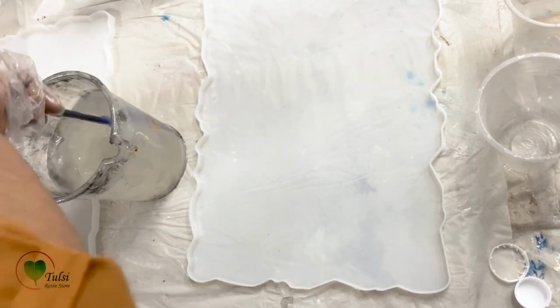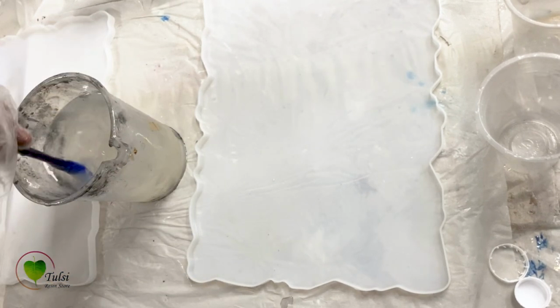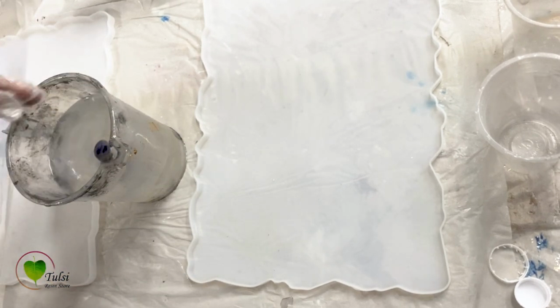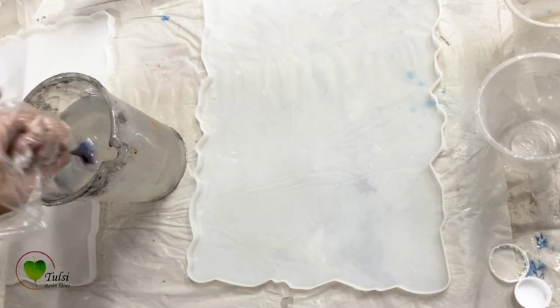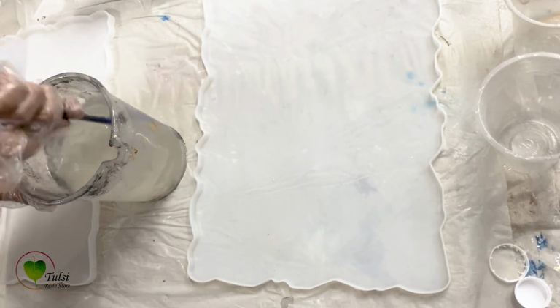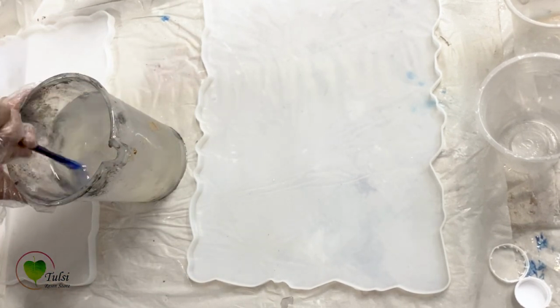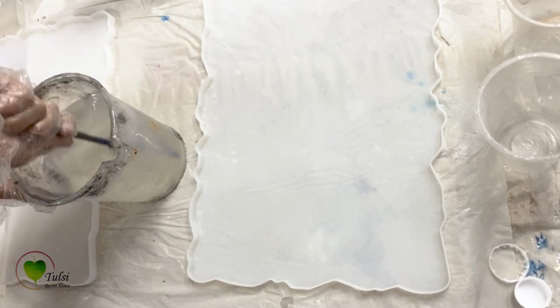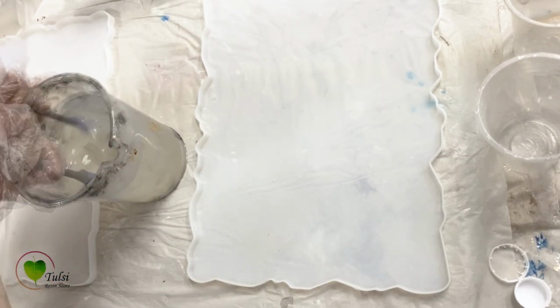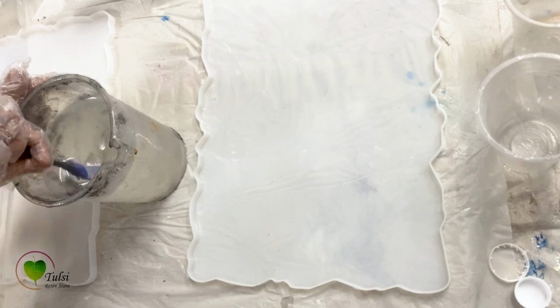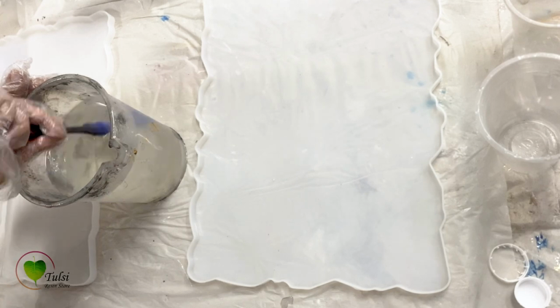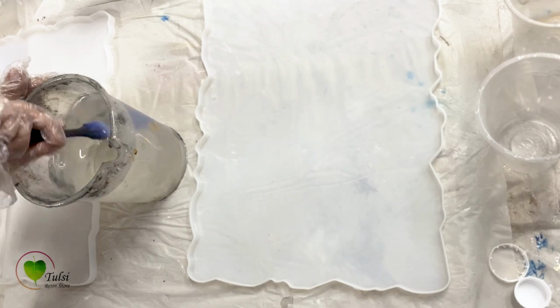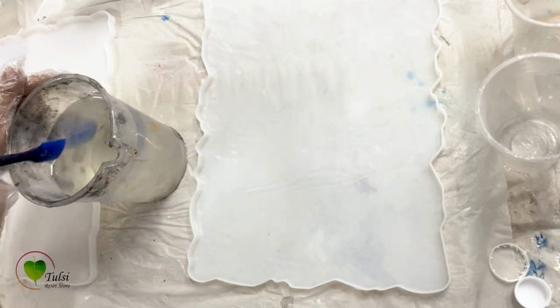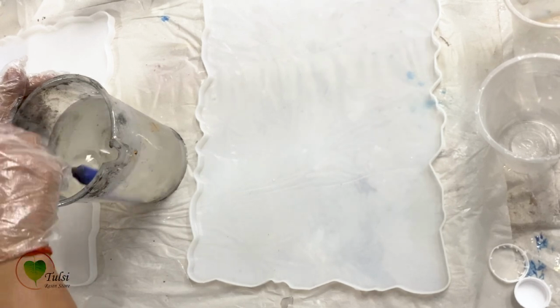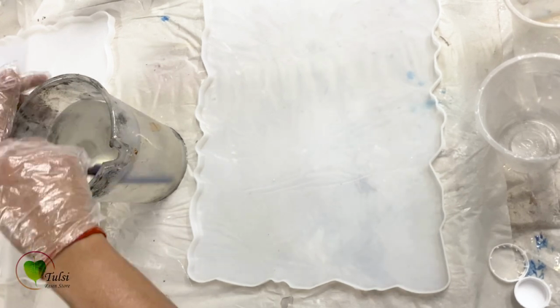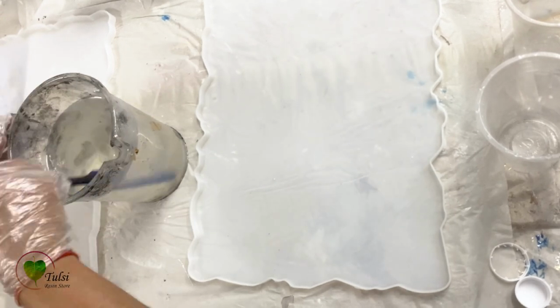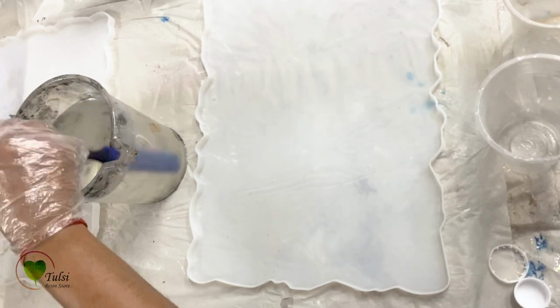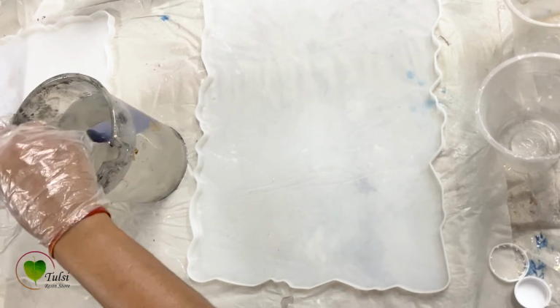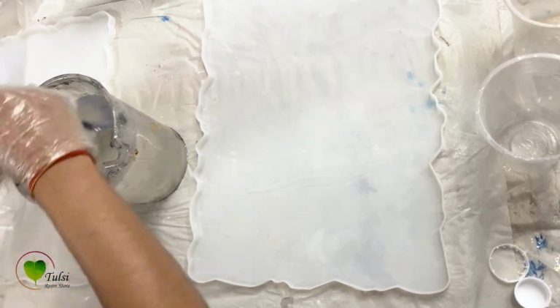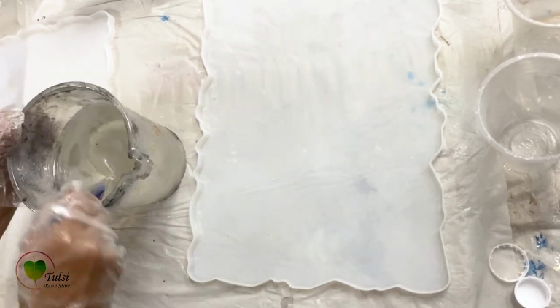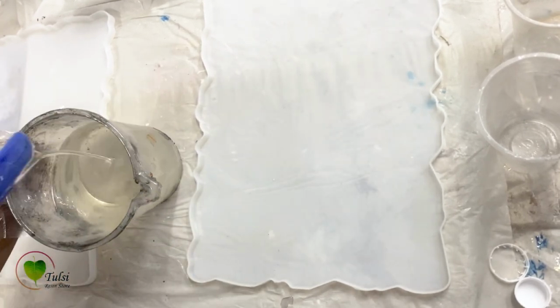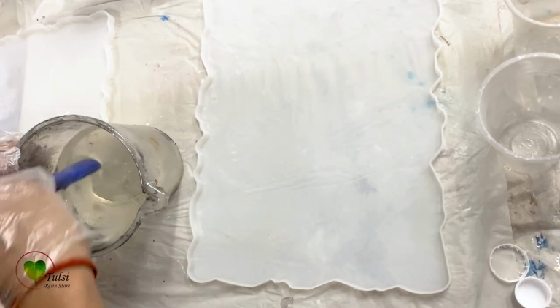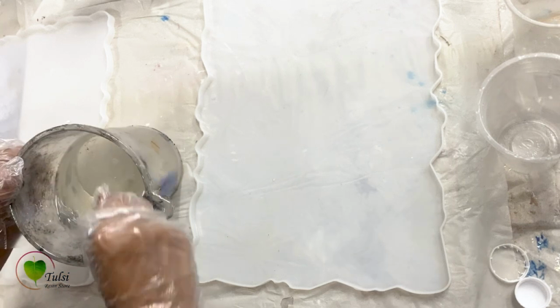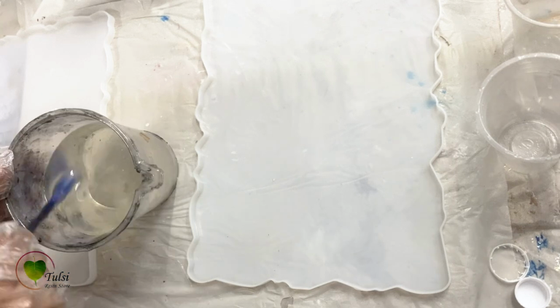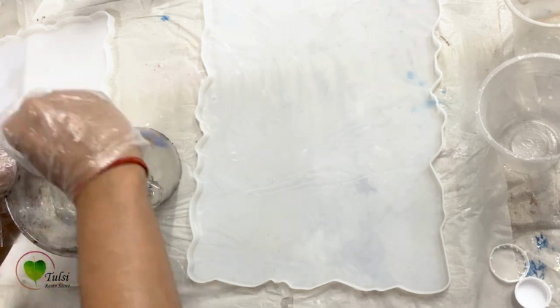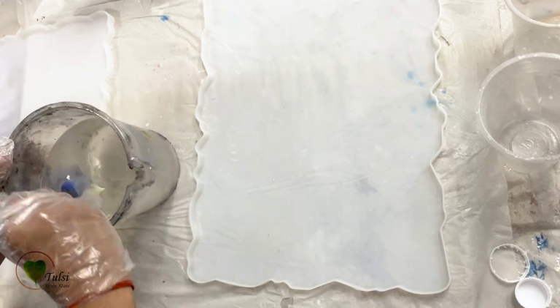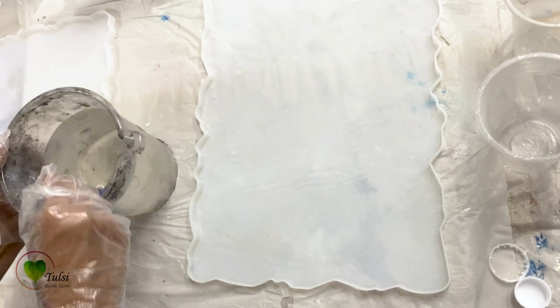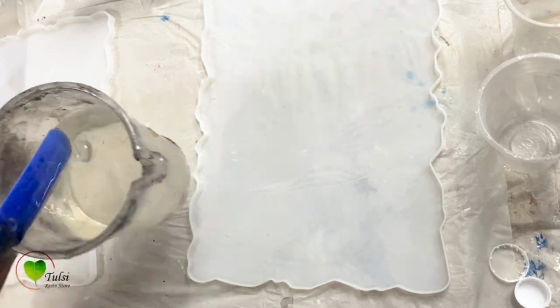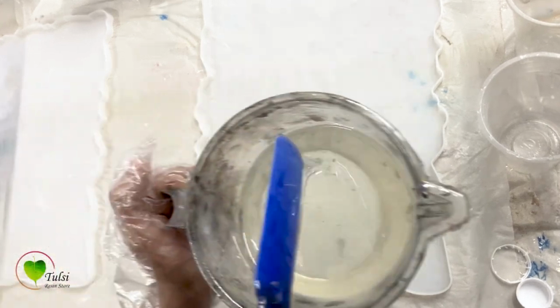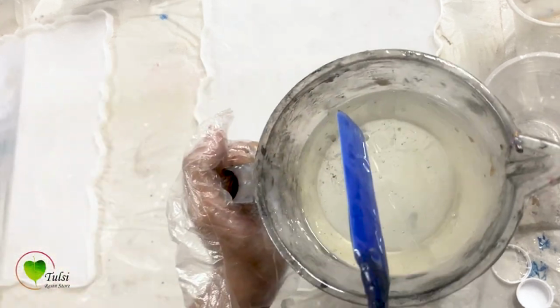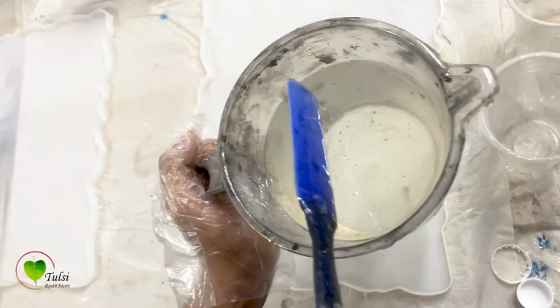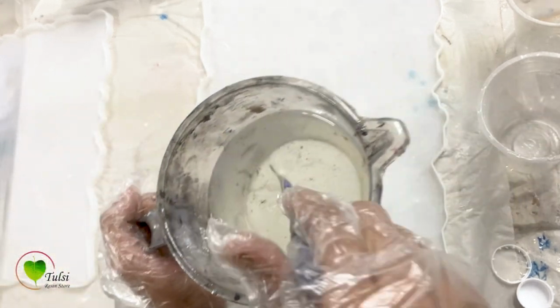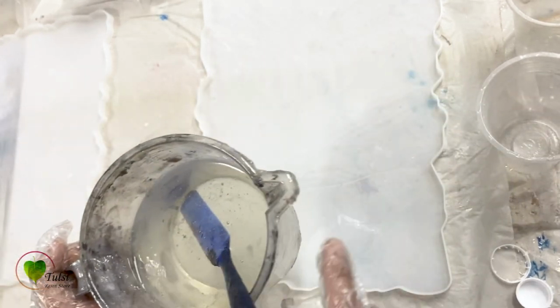So for now we'll give the resin a very good mix so that it becomes clear. We have to mix it for two to three minutes. I'm using a big spatula to mix it up and you can see it's very clear now.